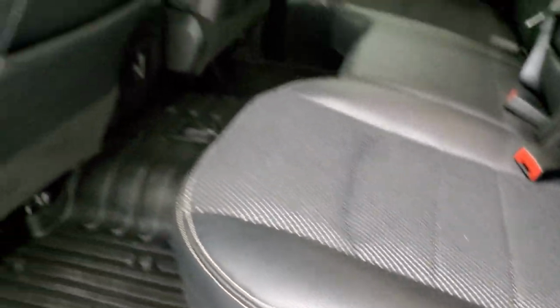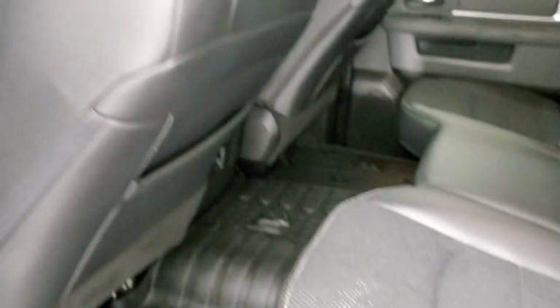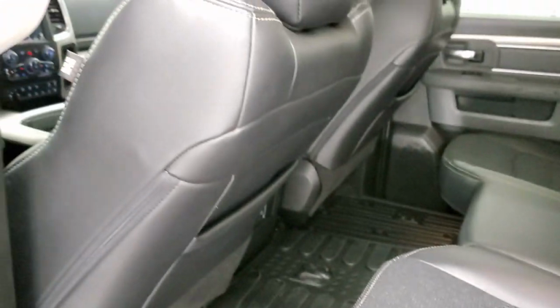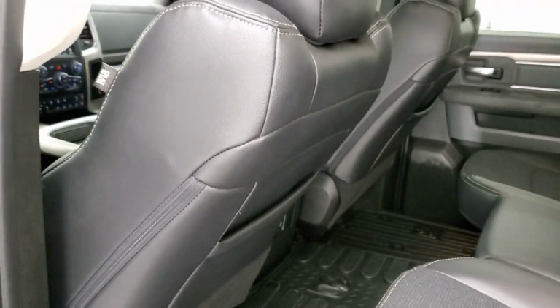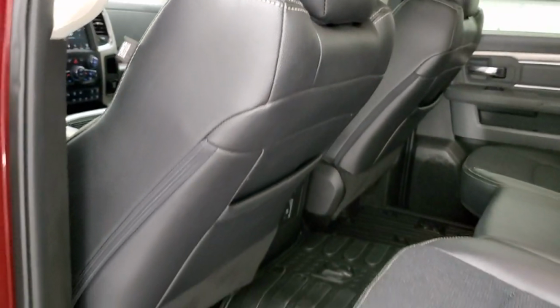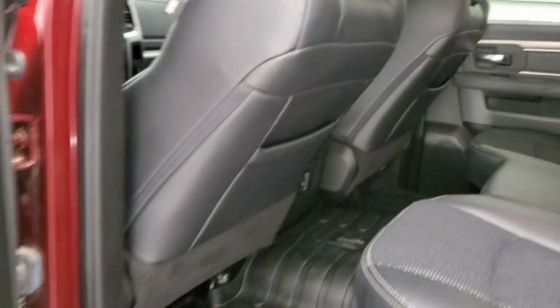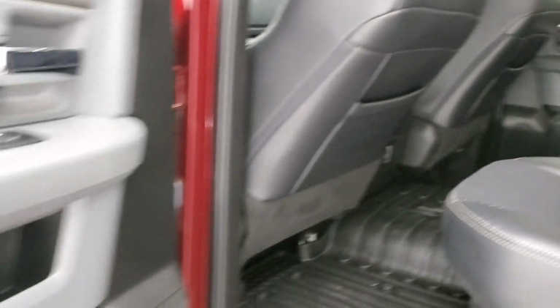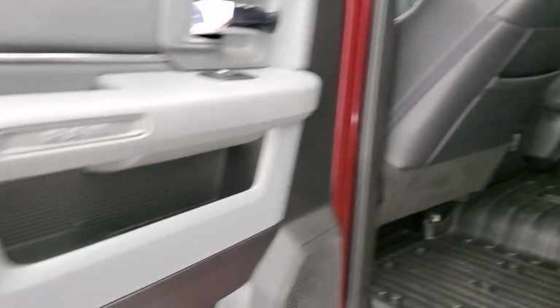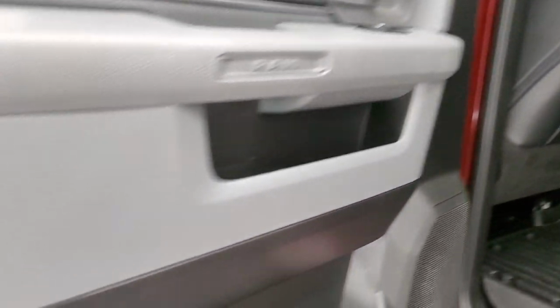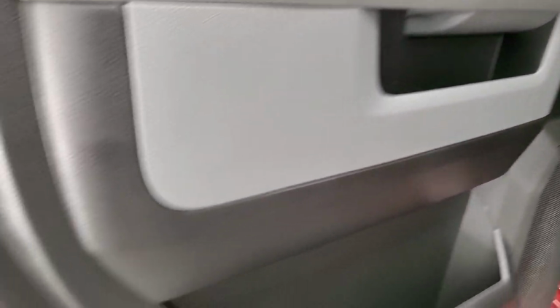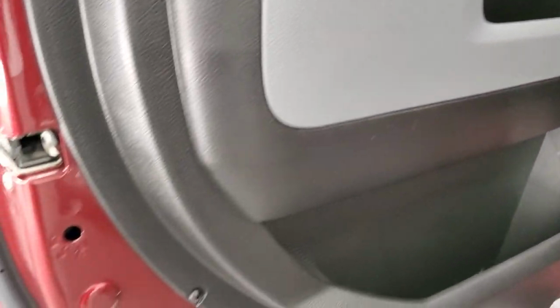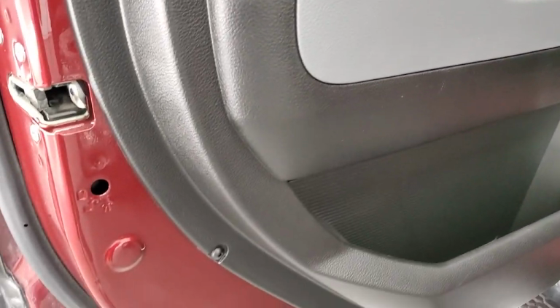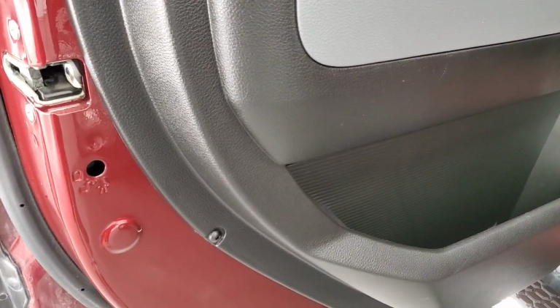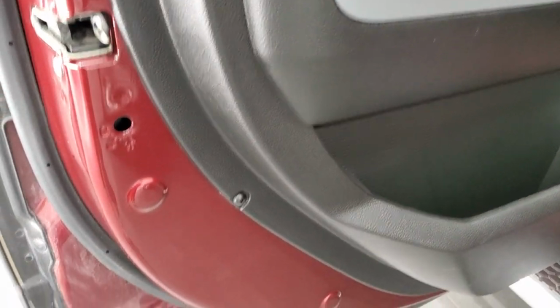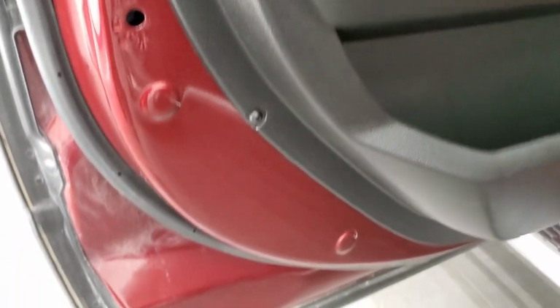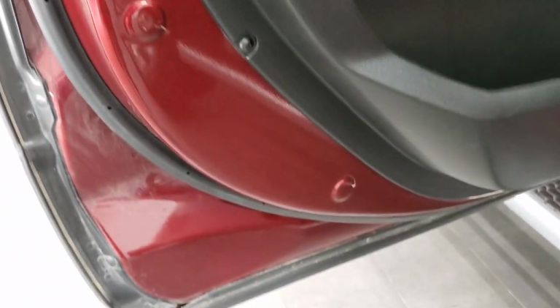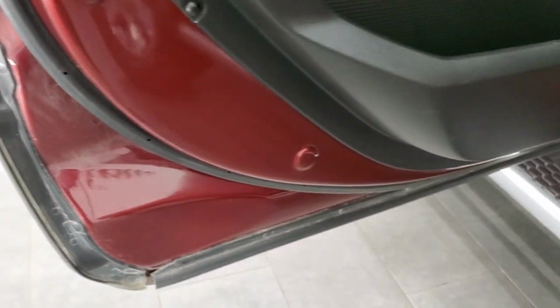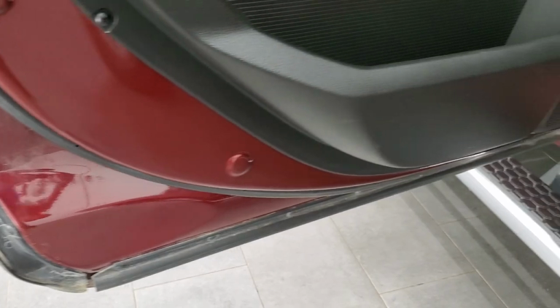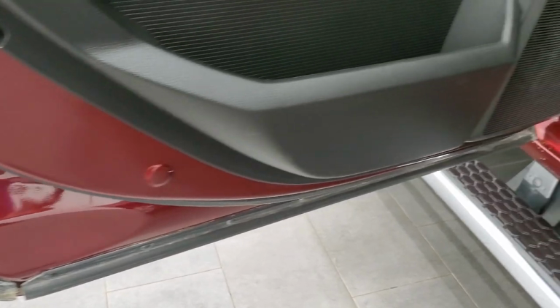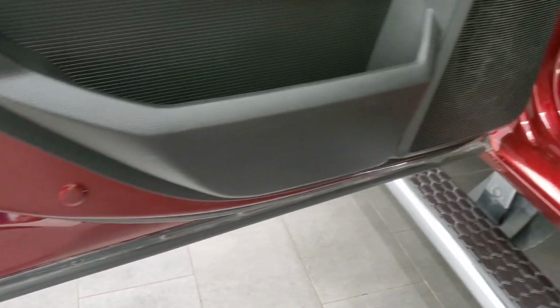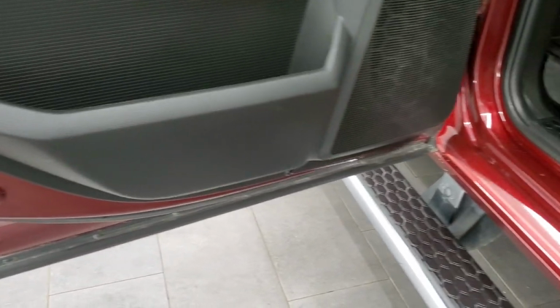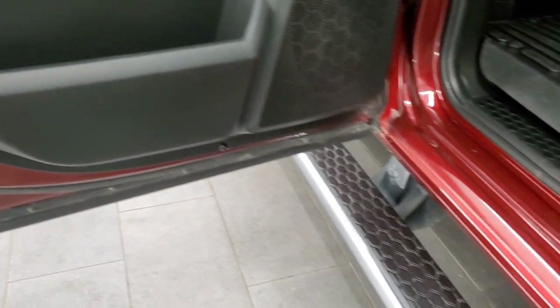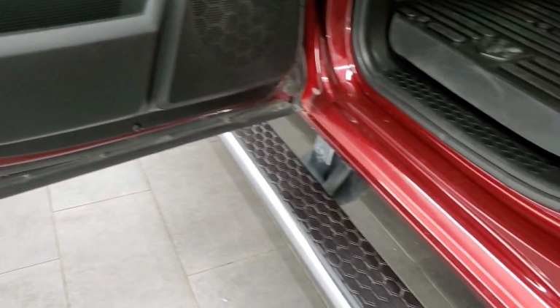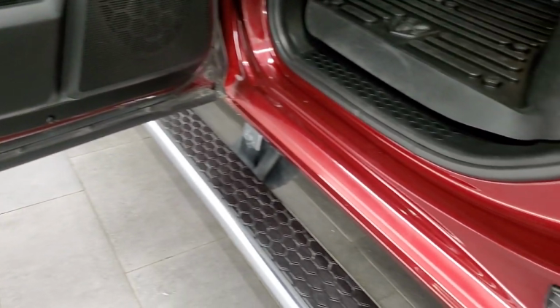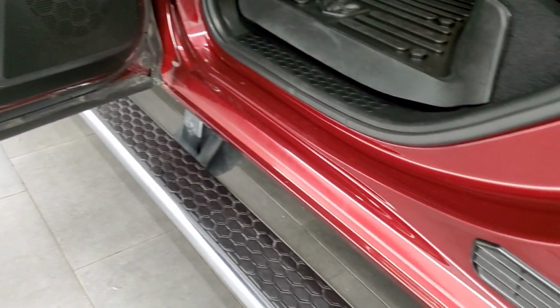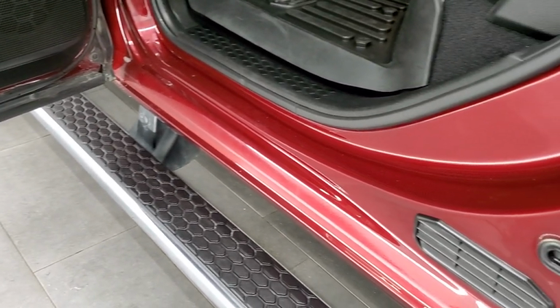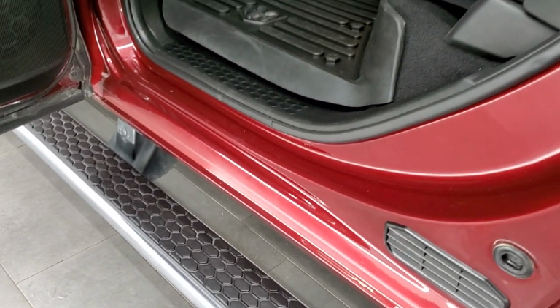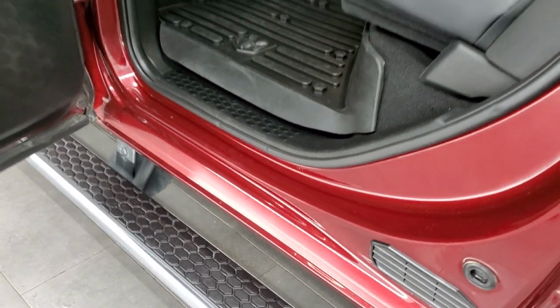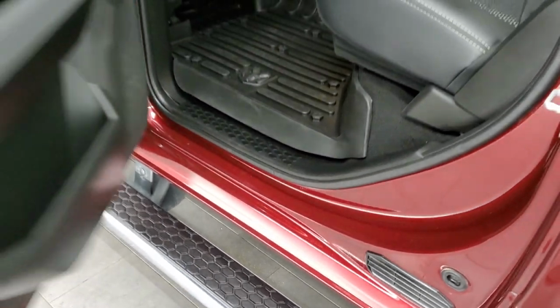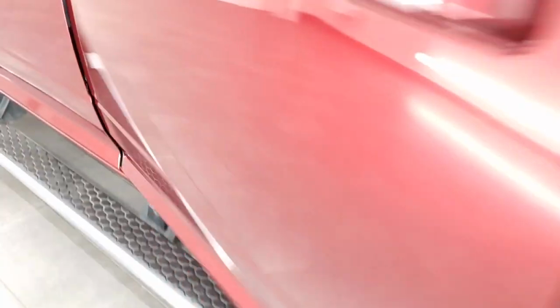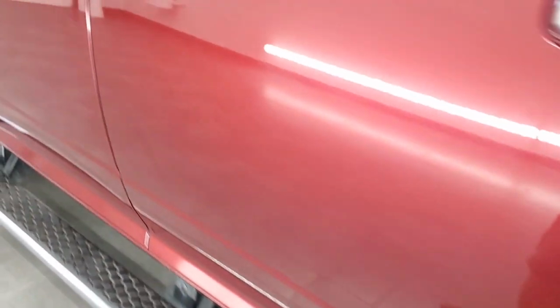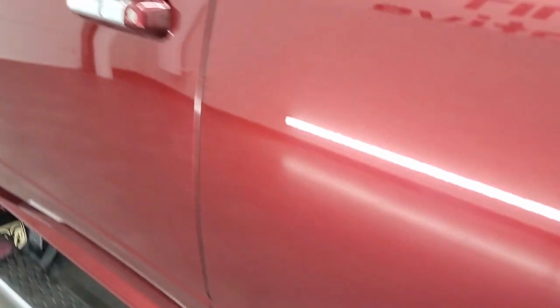Side curtain airbags. Child safety locks on the back doors. Bottoms of the doors all look really good. We'll start it up and take a look under the hood.